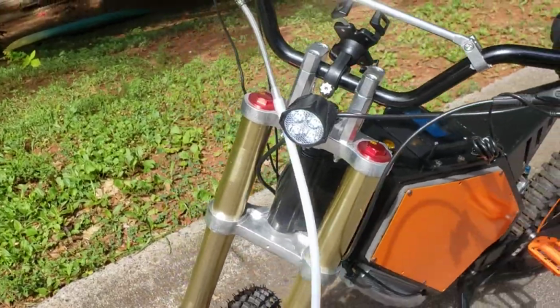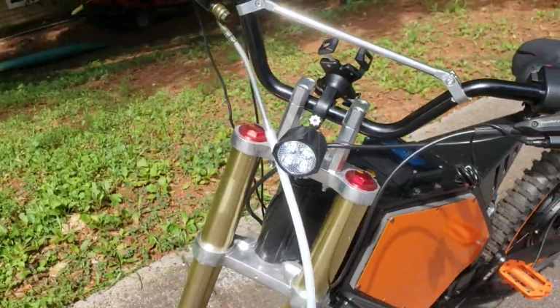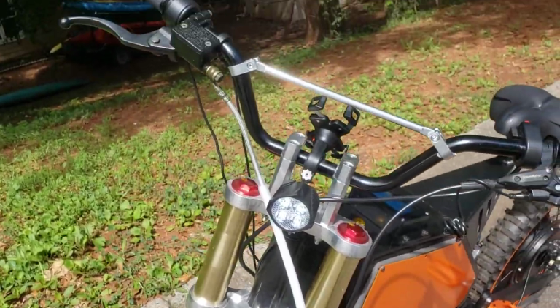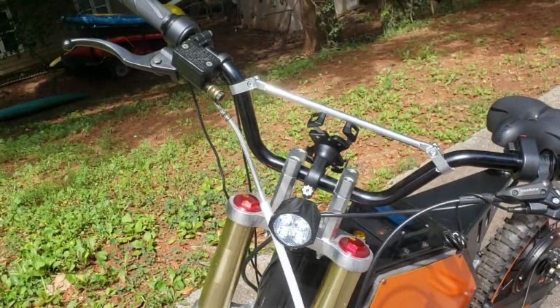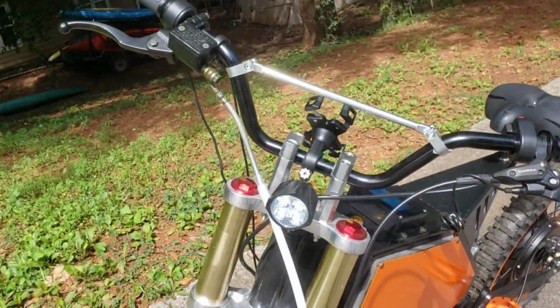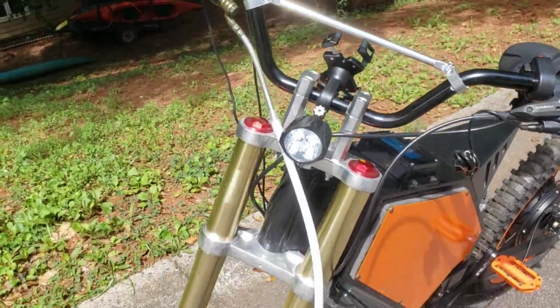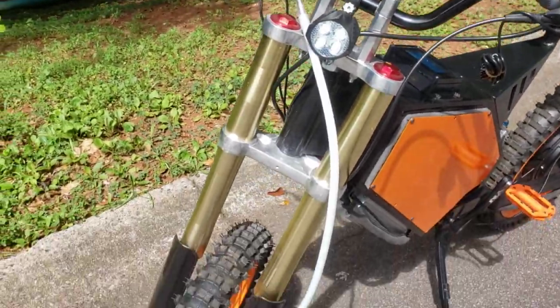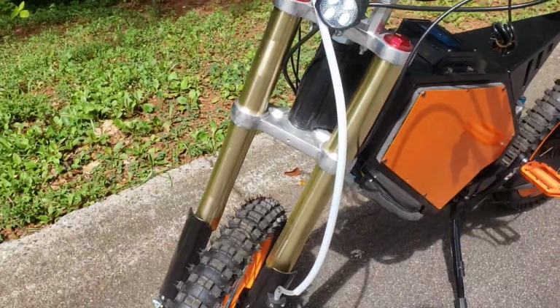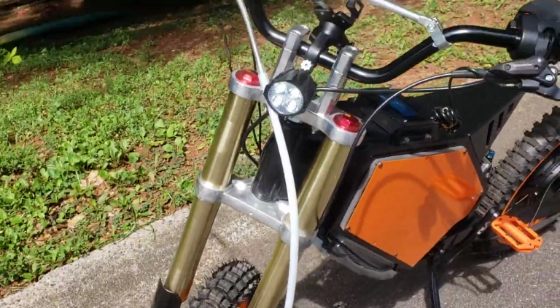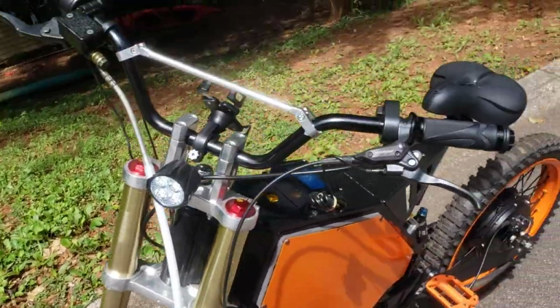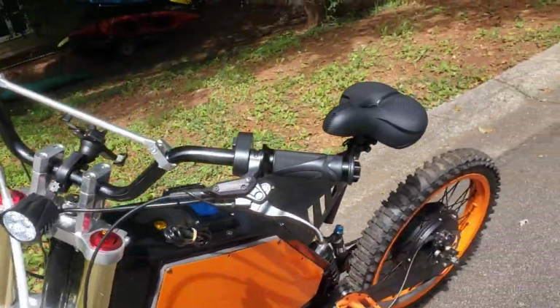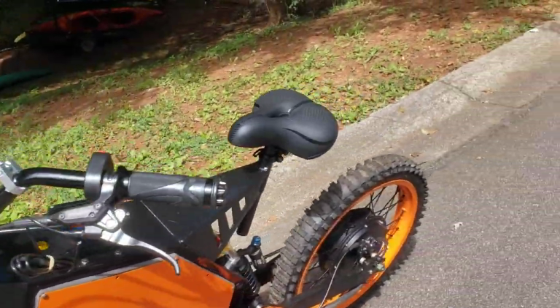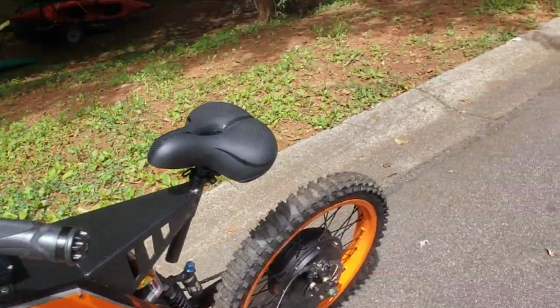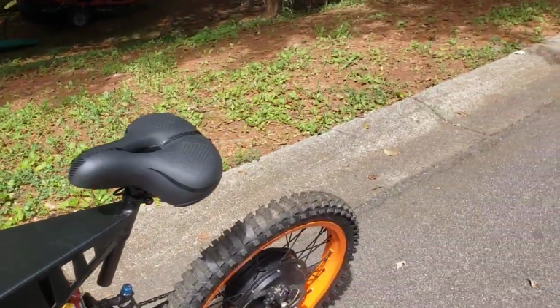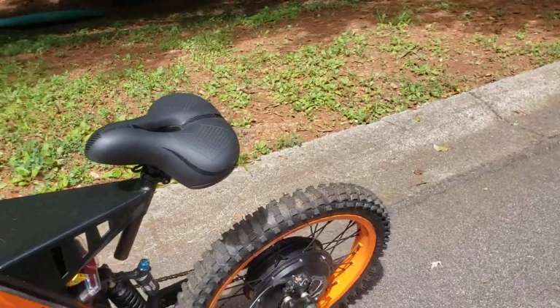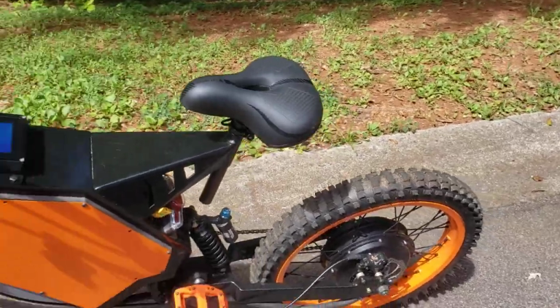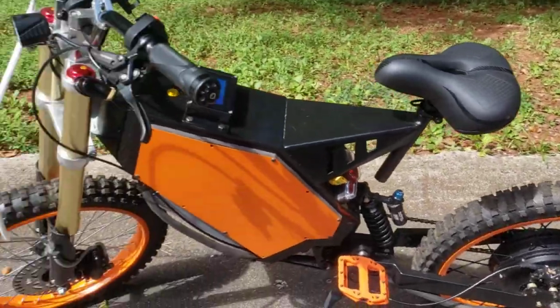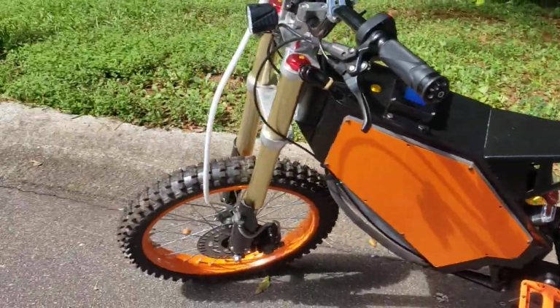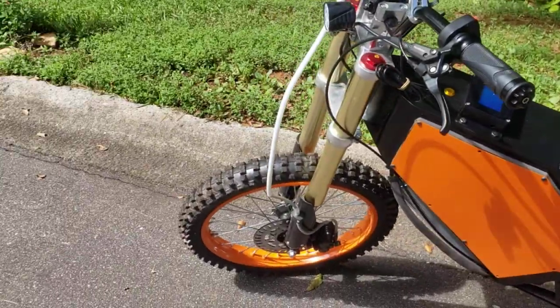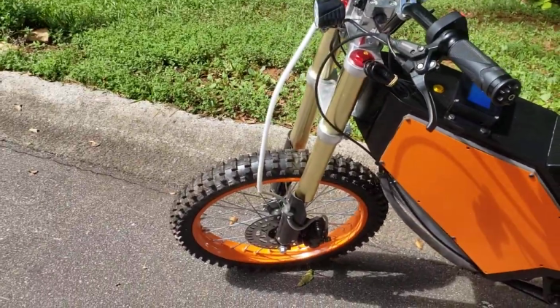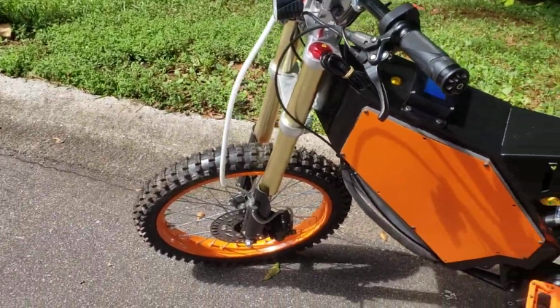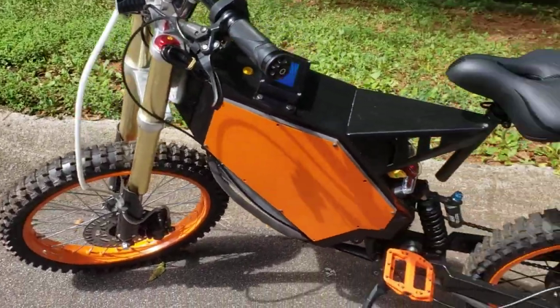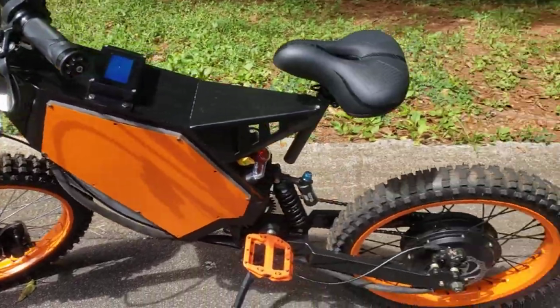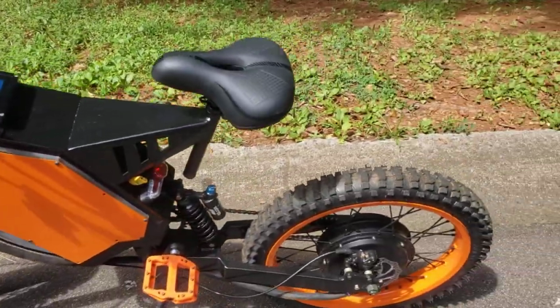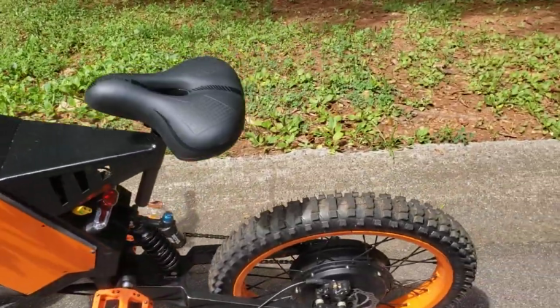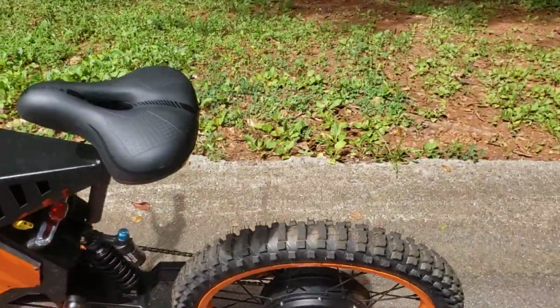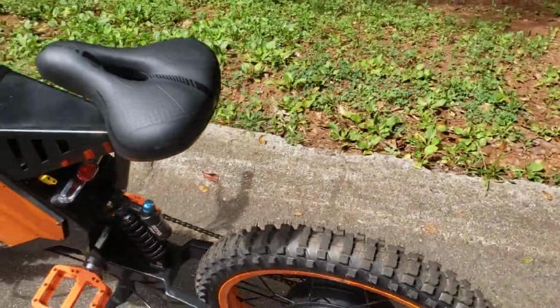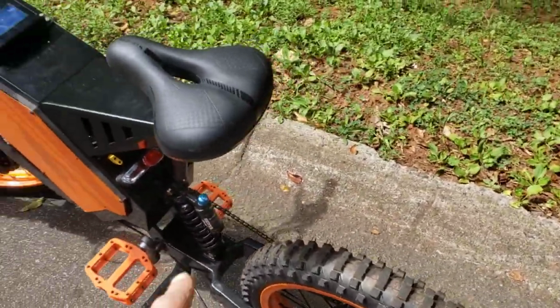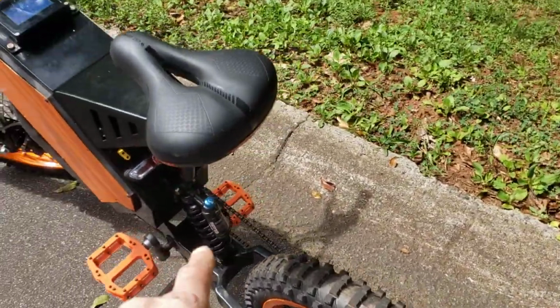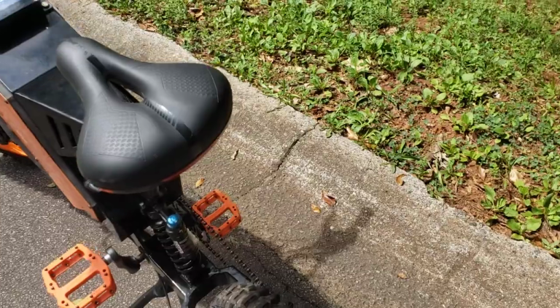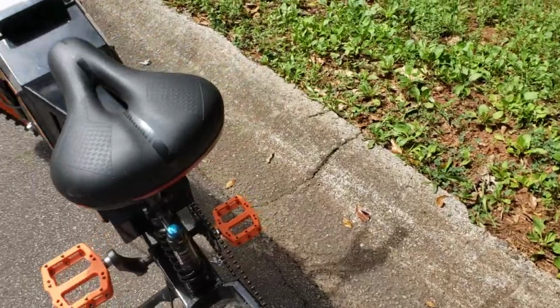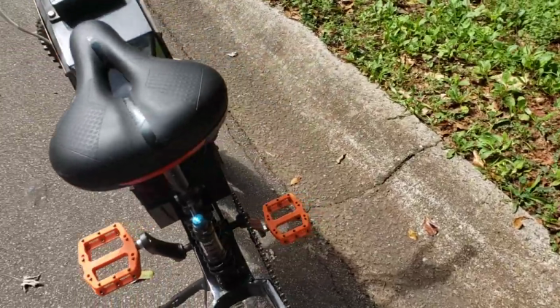Lights, full dirt bike suspension, bike tires, DOT tires all the way around, DNM rear shock.